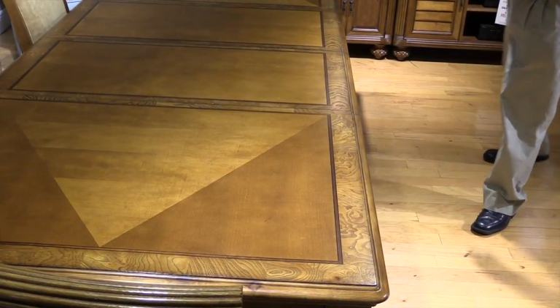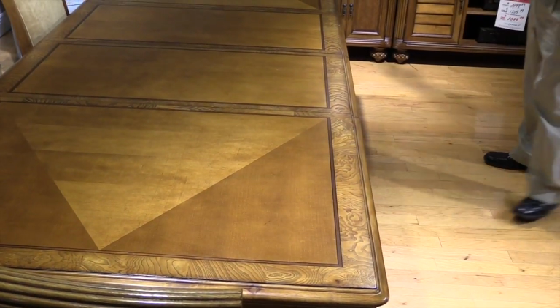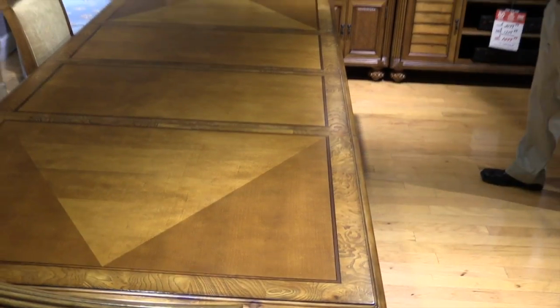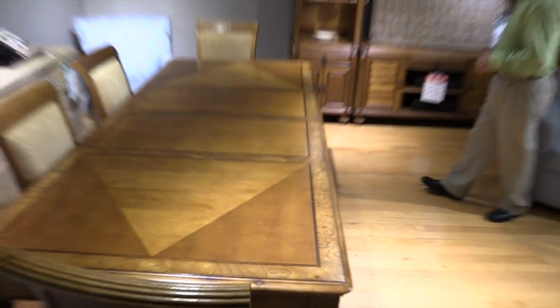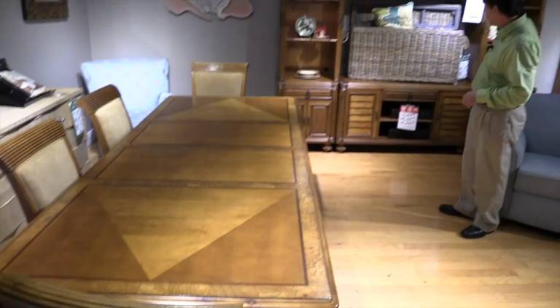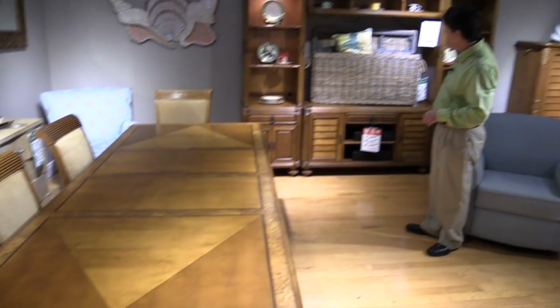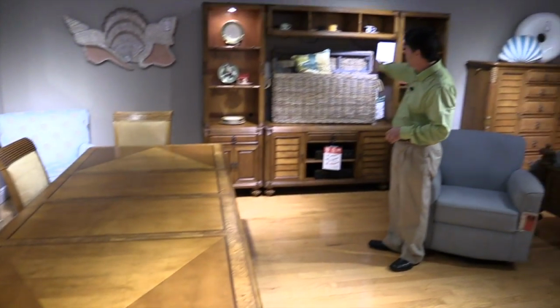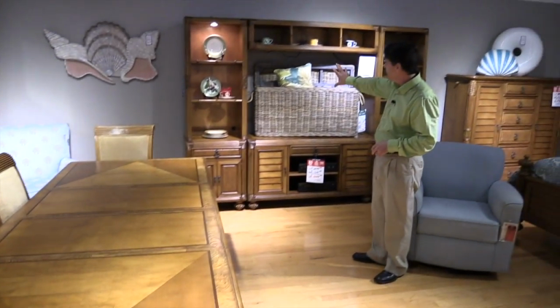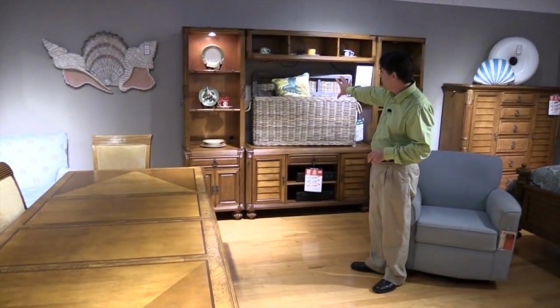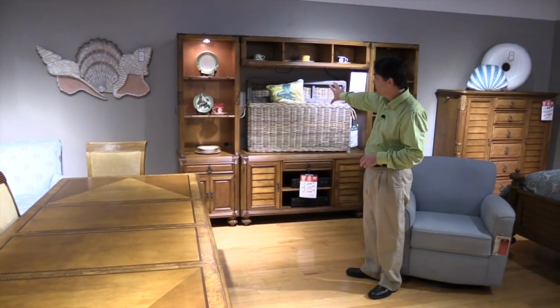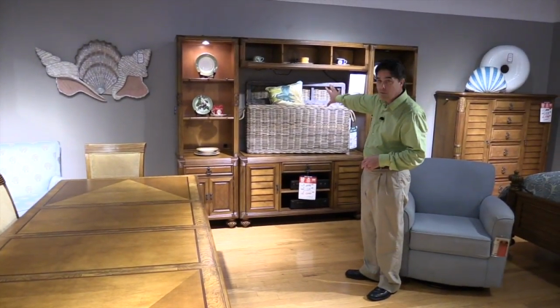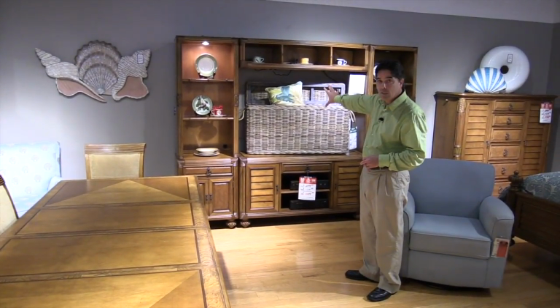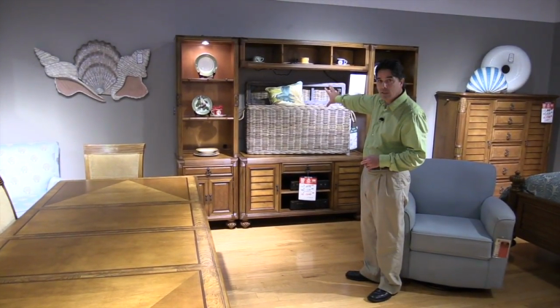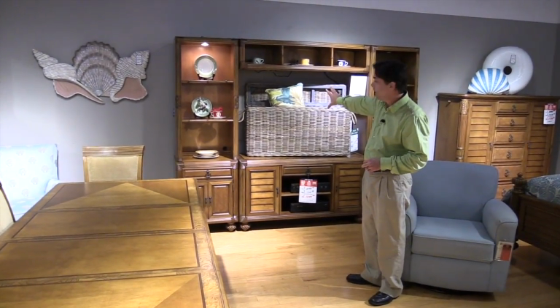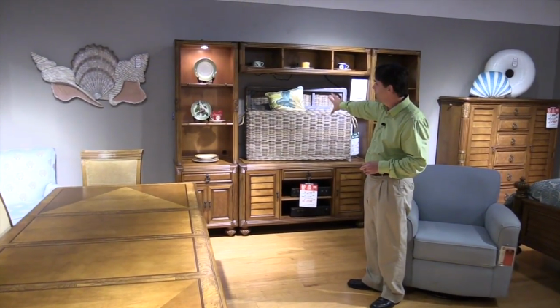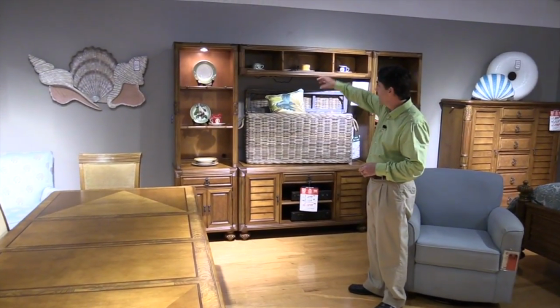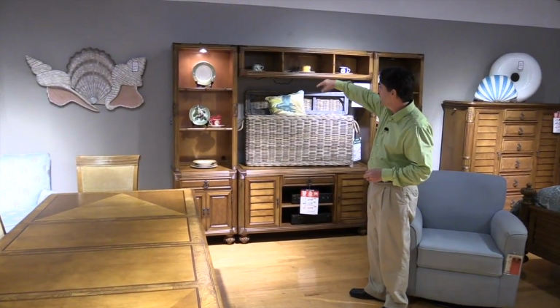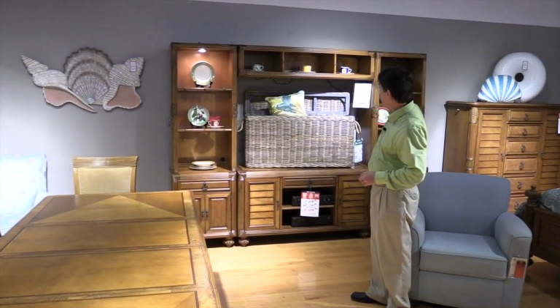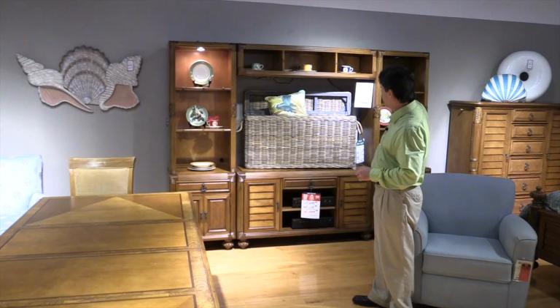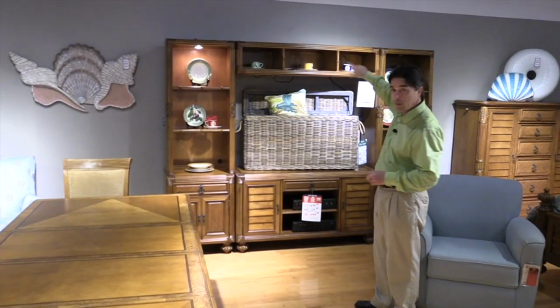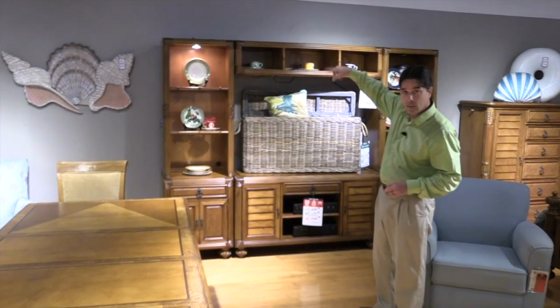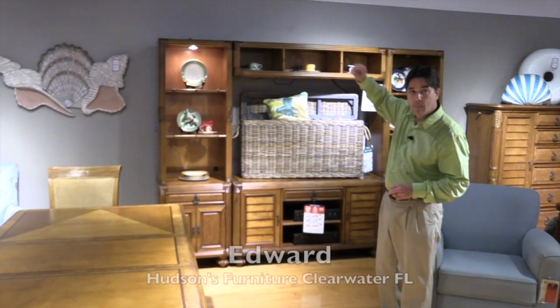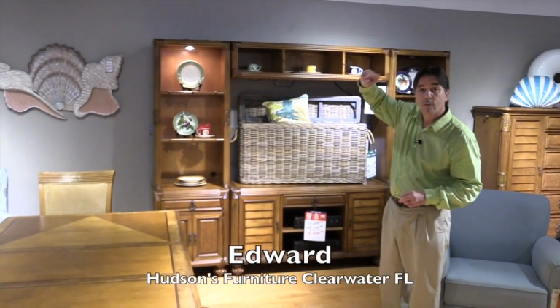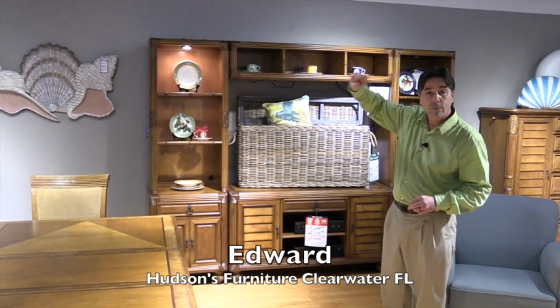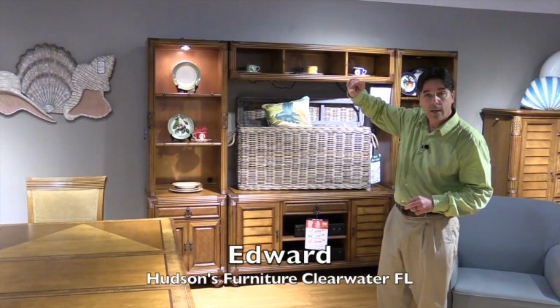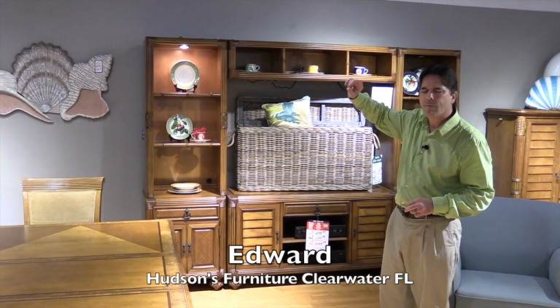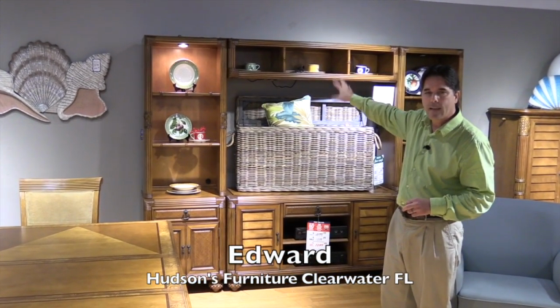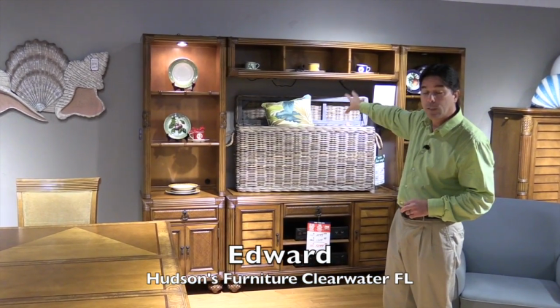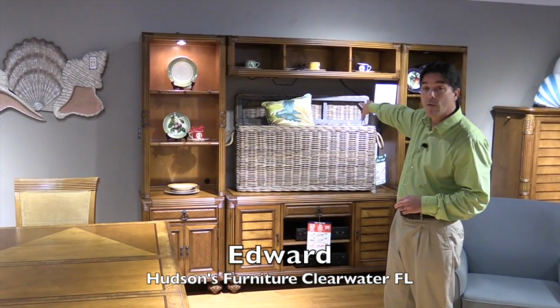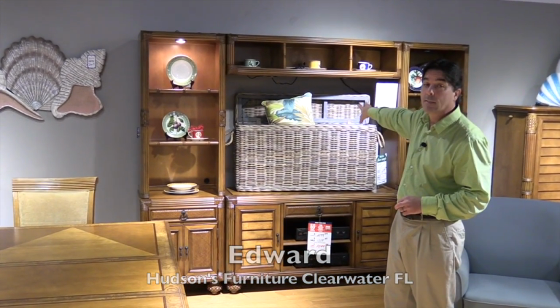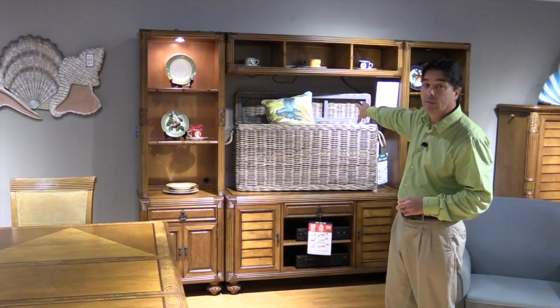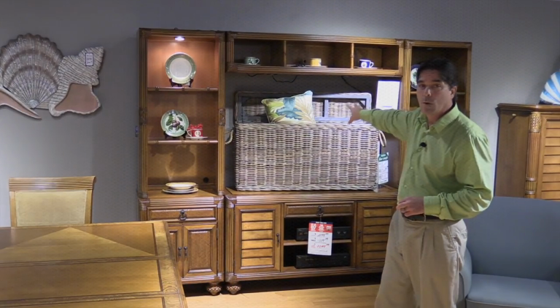Over here, we have the wall unit. This is a TV stand — you'll fit up to a 65-inch TV in this stand here. It's fully lighted; you can touch the buttons to light it up. Three-way lighting, fantastic piece. One of our best-selling entertainment walls.